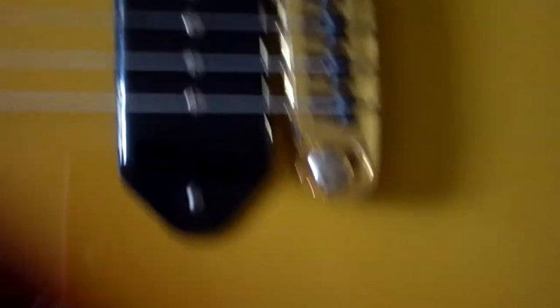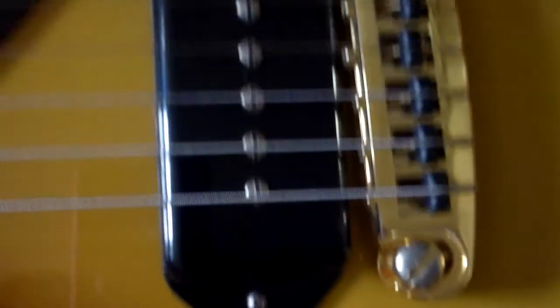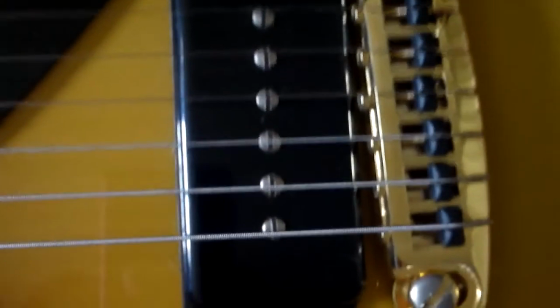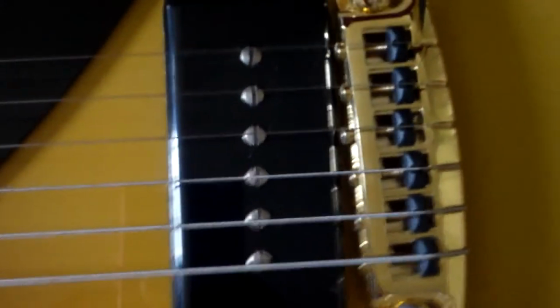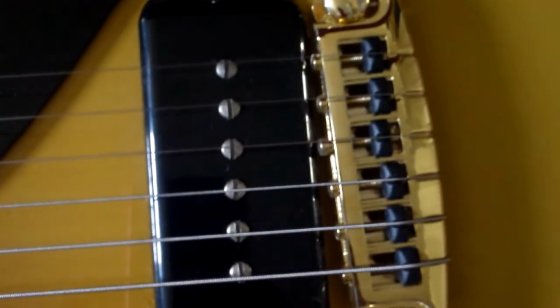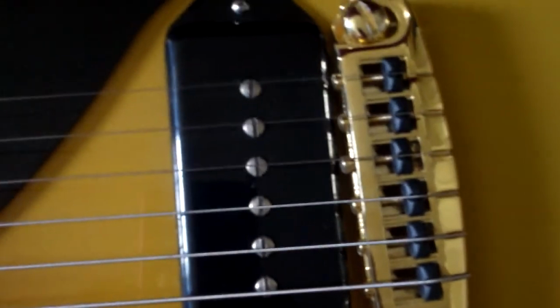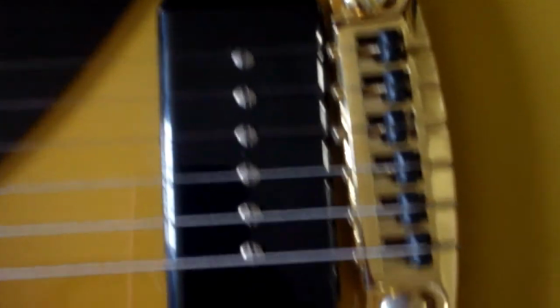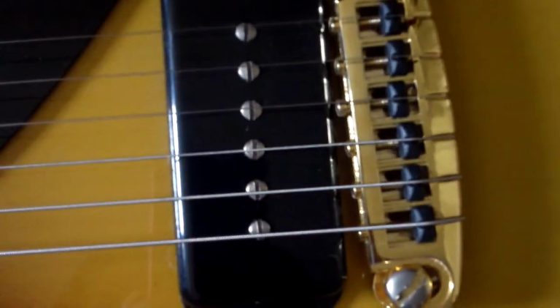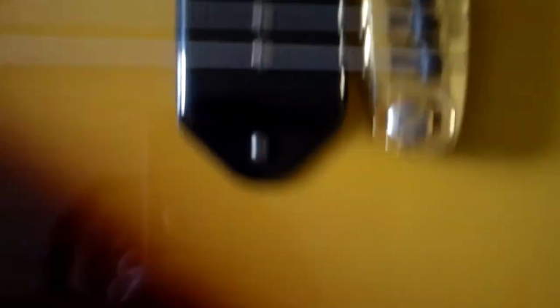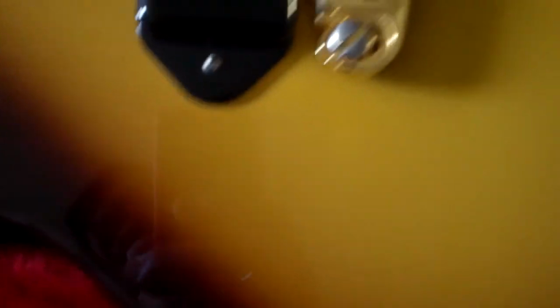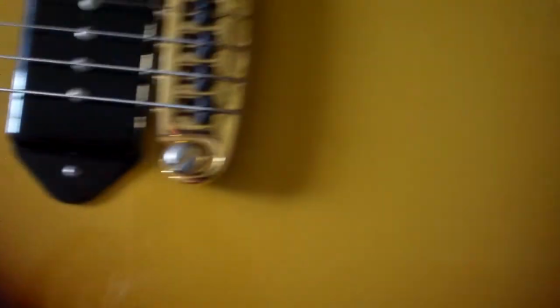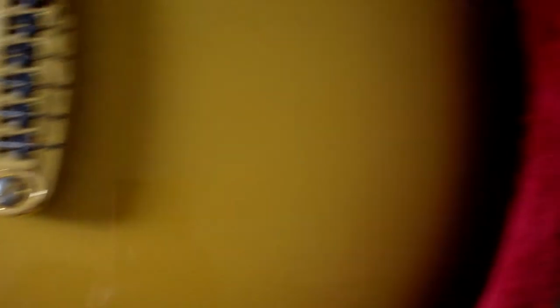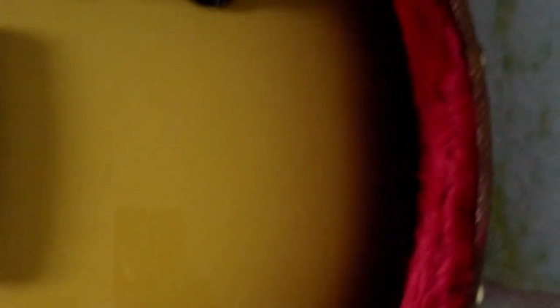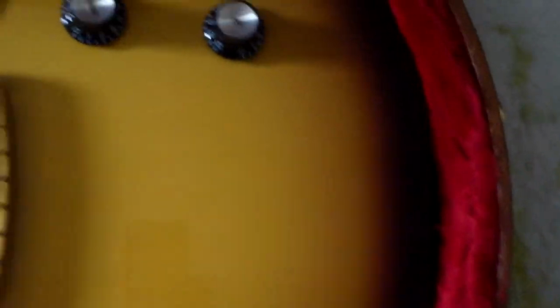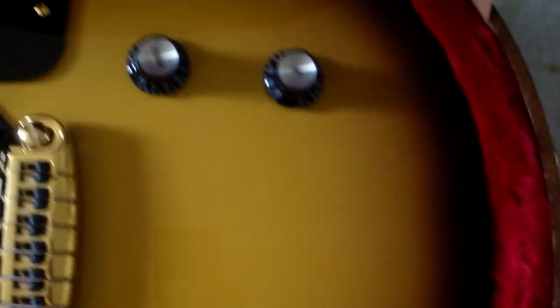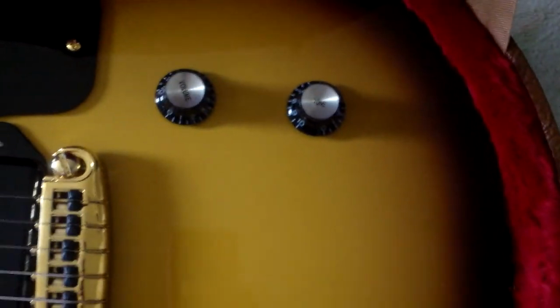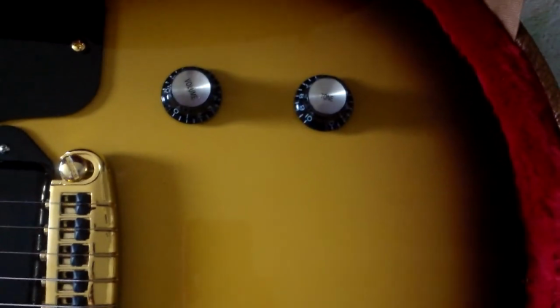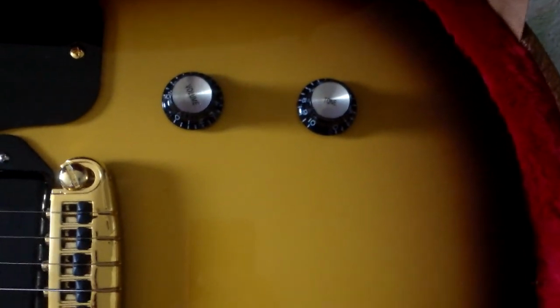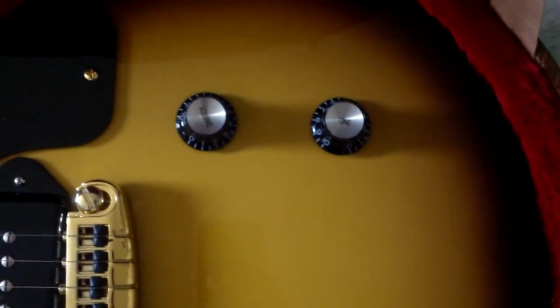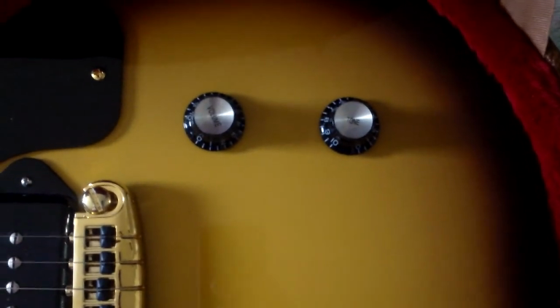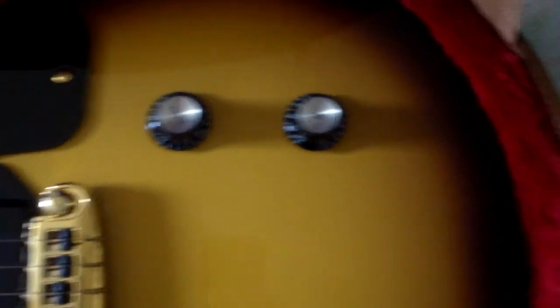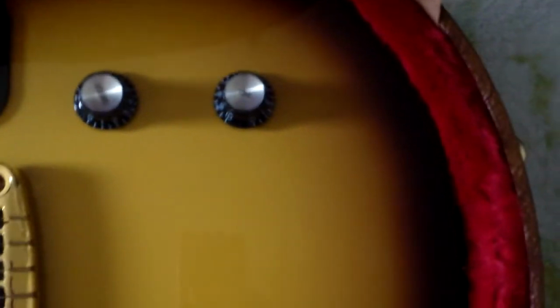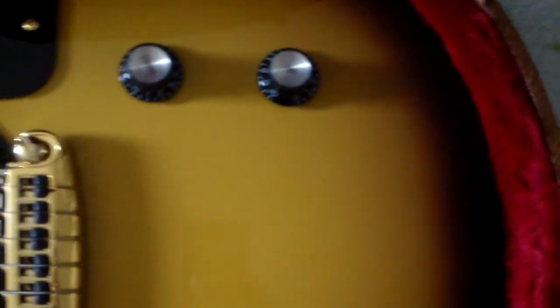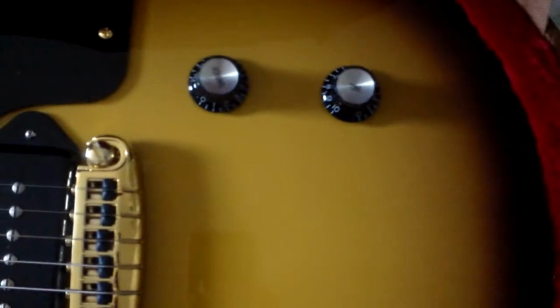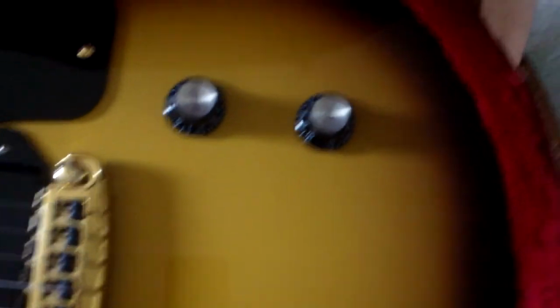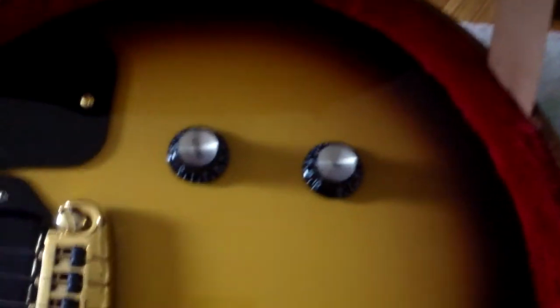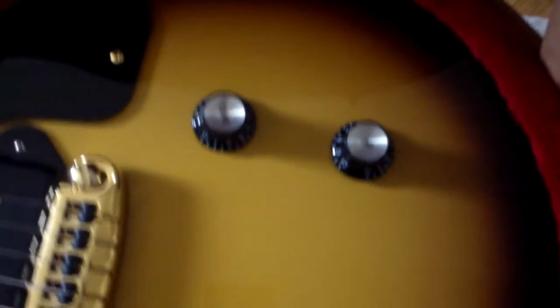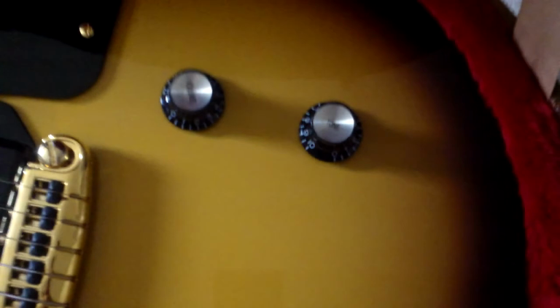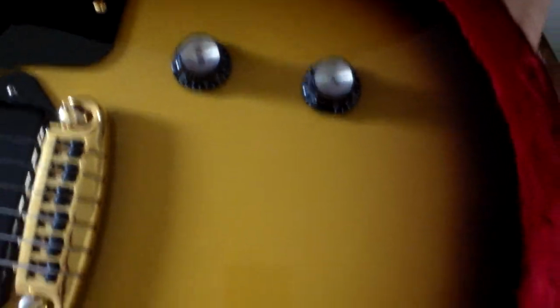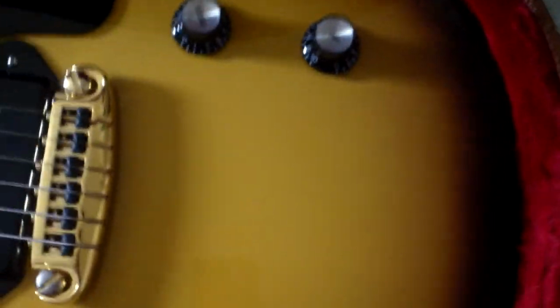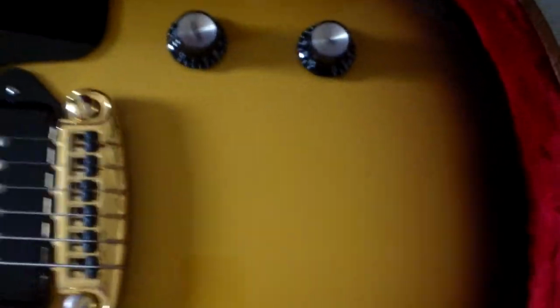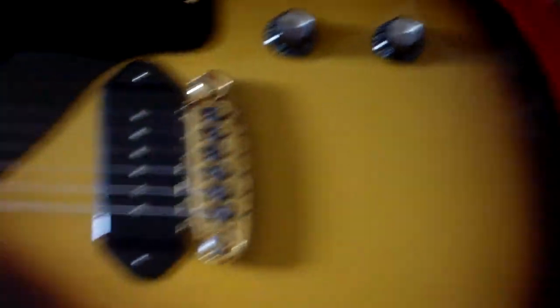Very close to that pickup. I really don't care for that. B90 pickup. Volume and tone. Now it looks to be switched out.